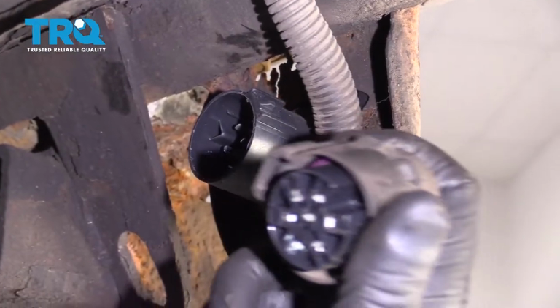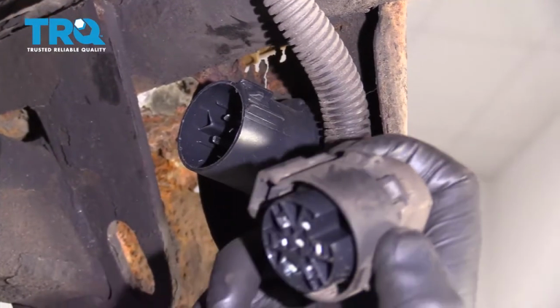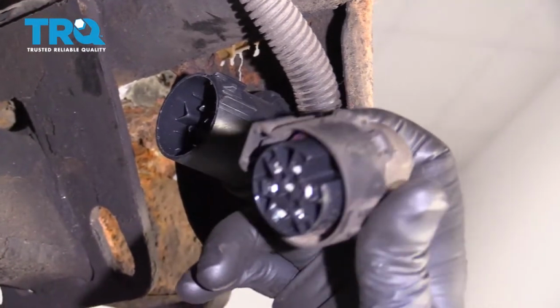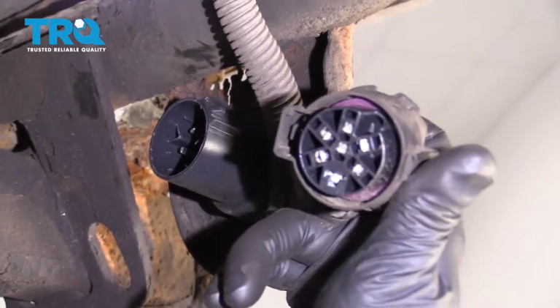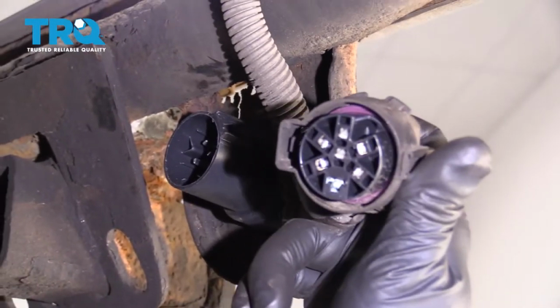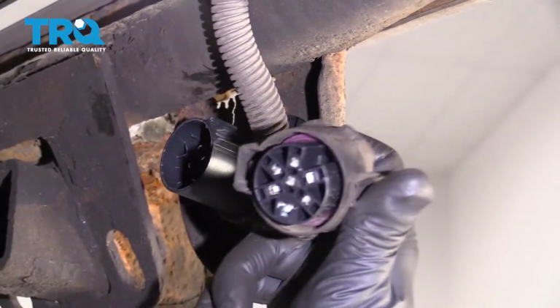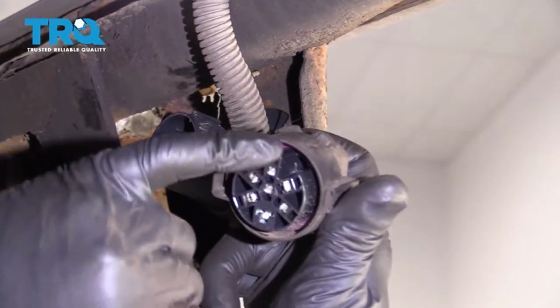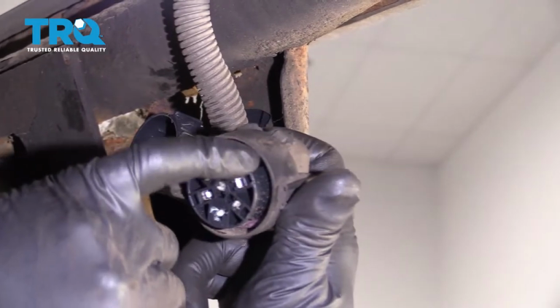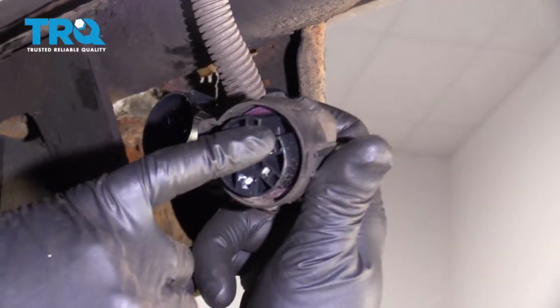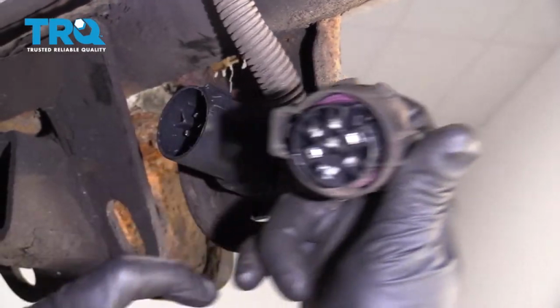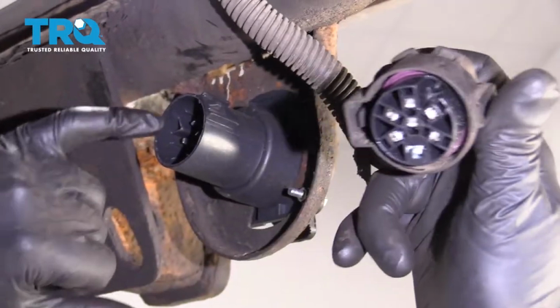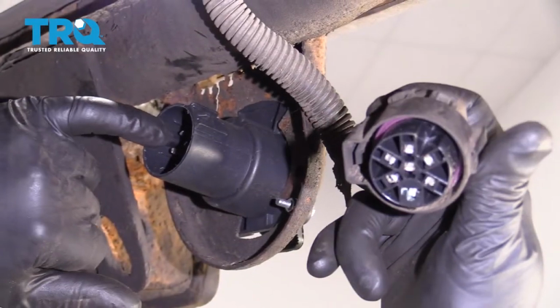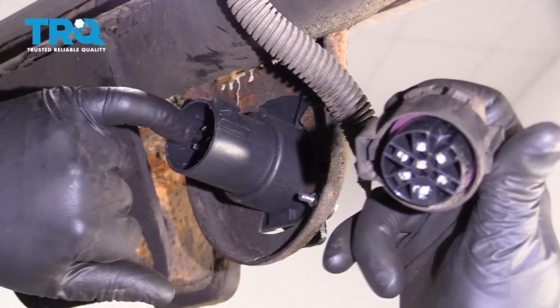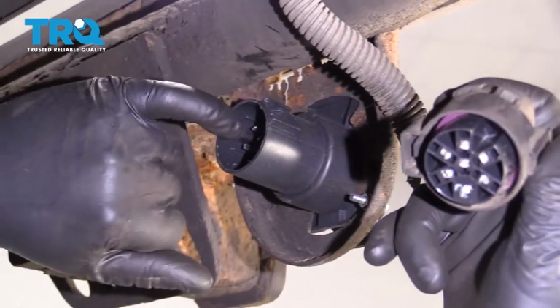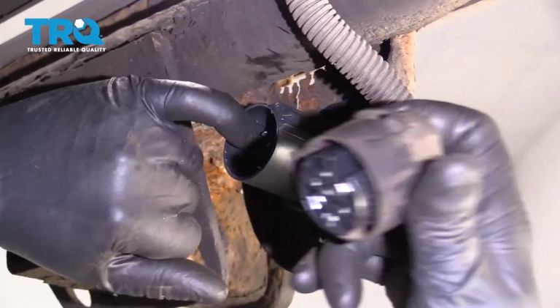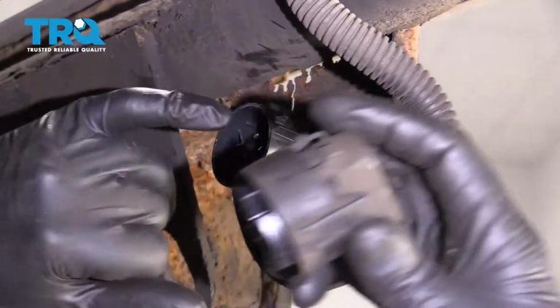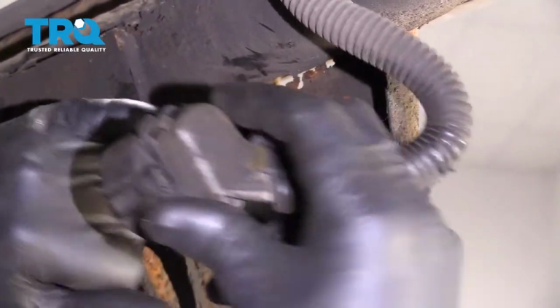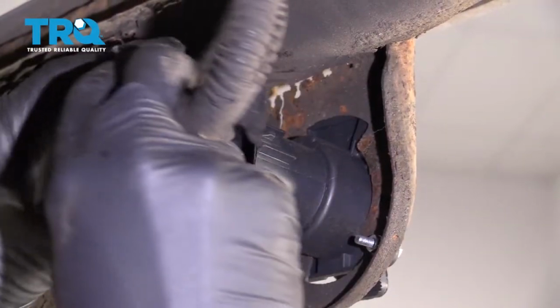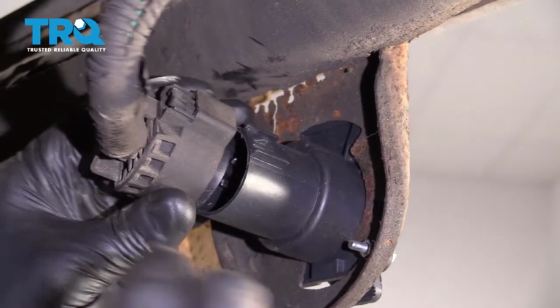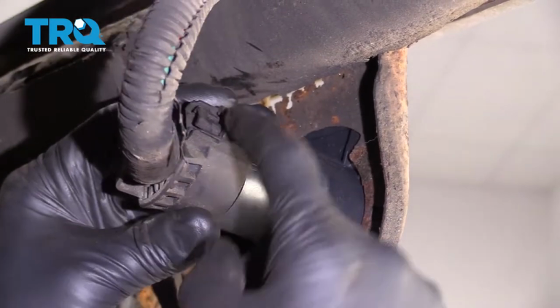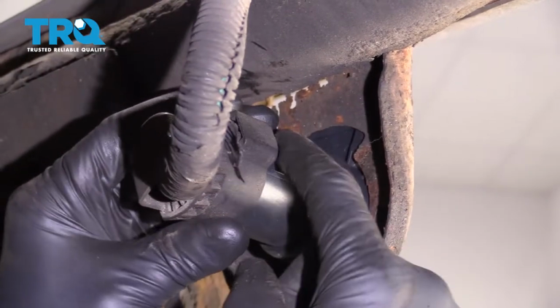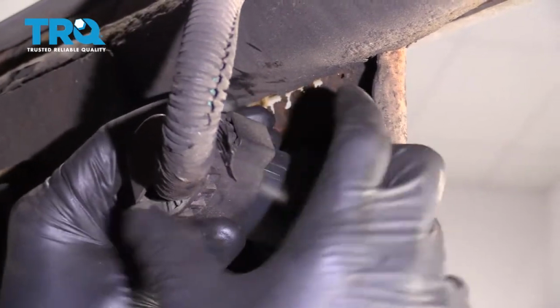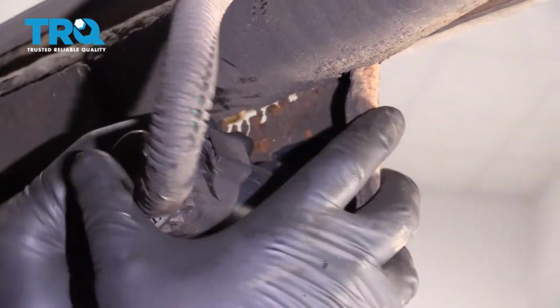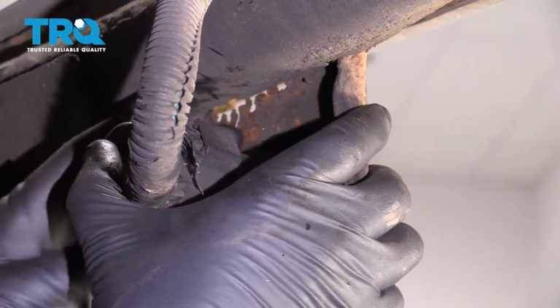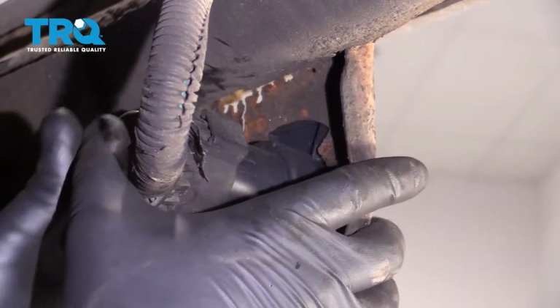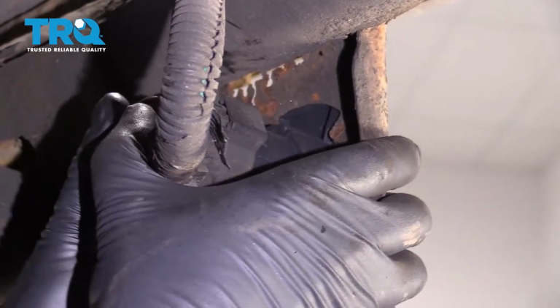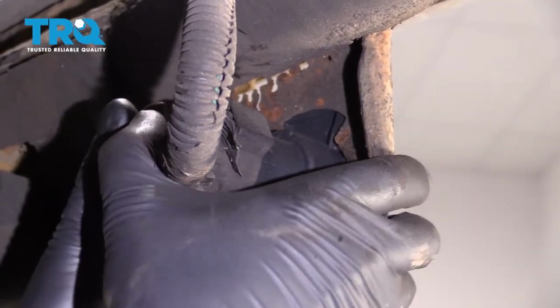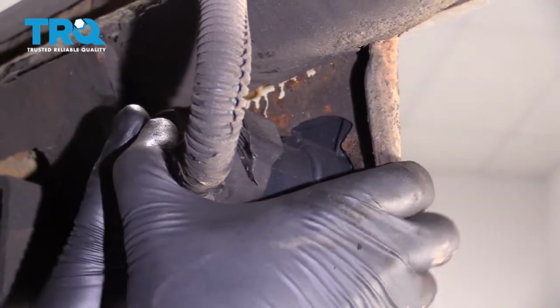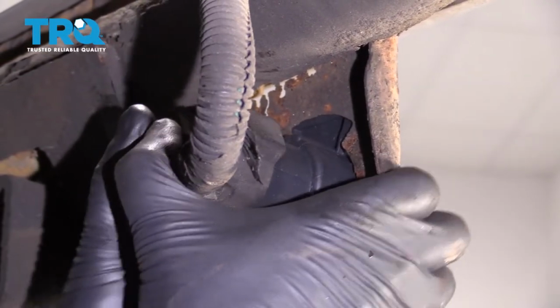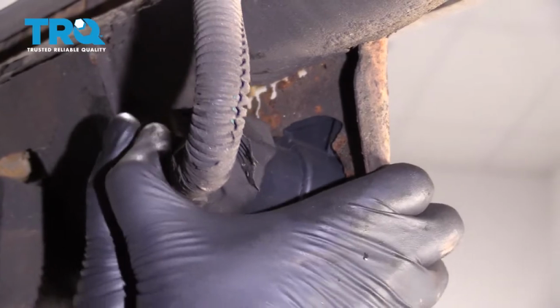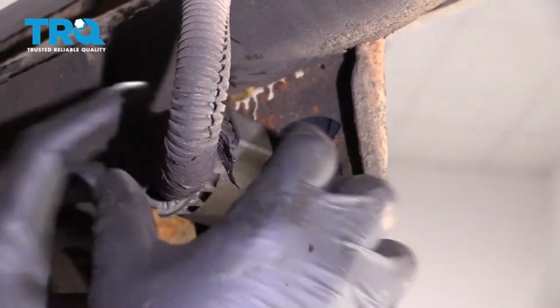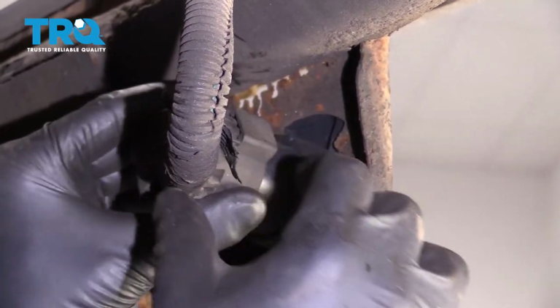Take the connector — it does go on one way. There's a little notch right here and a little tab right there, so line those up. Even with the lock of the connector, line it up and lock it in place.